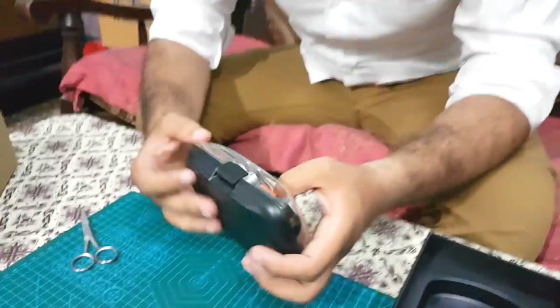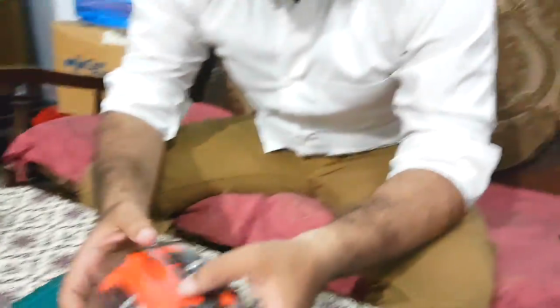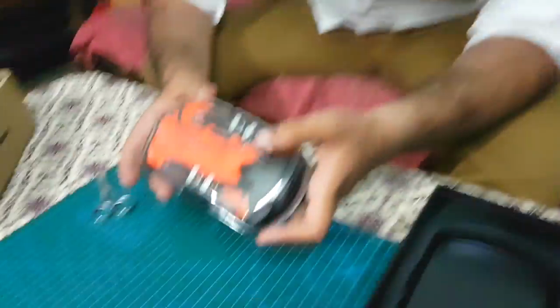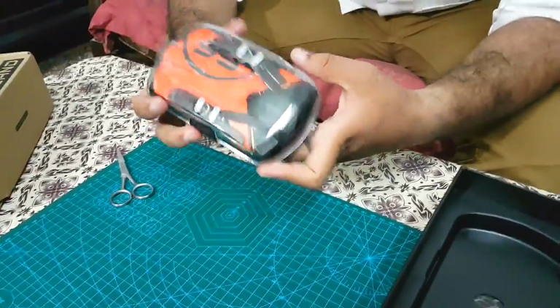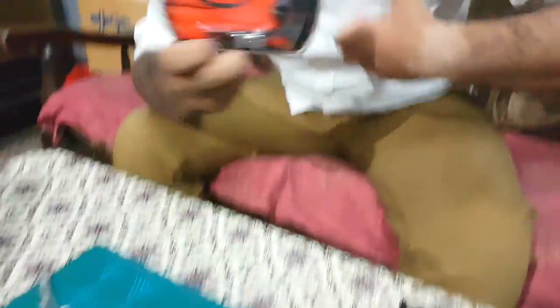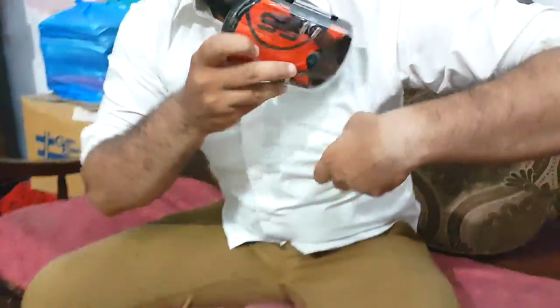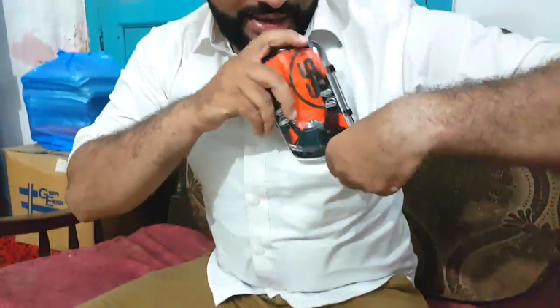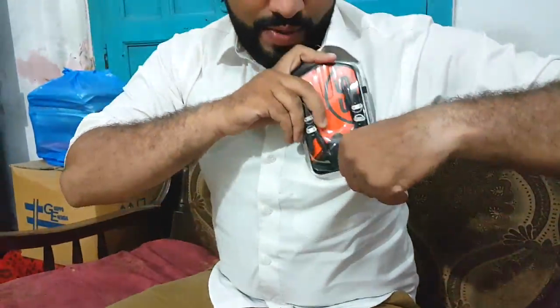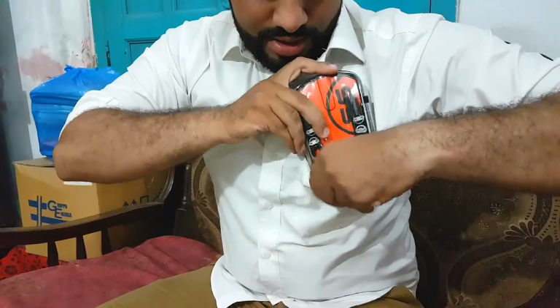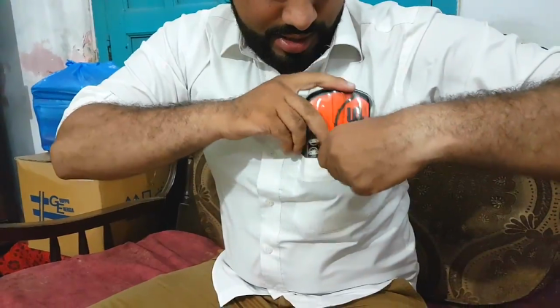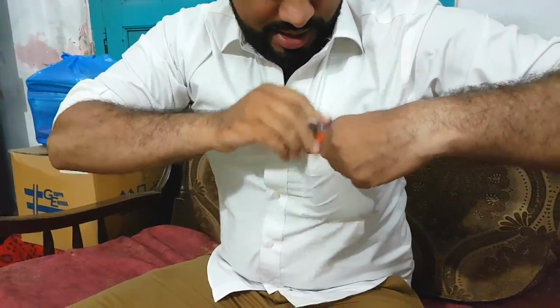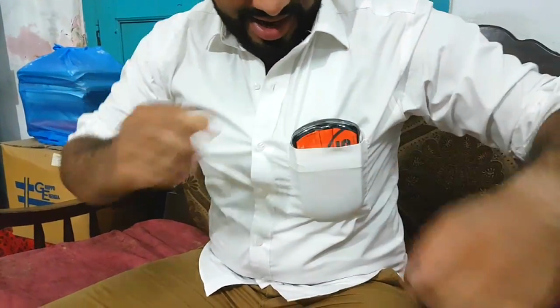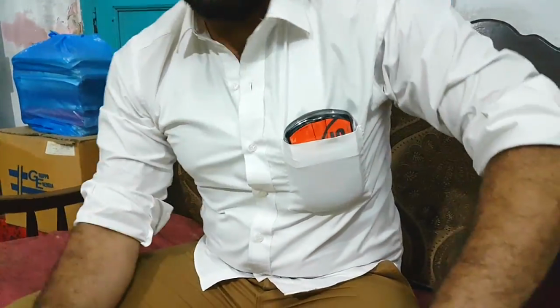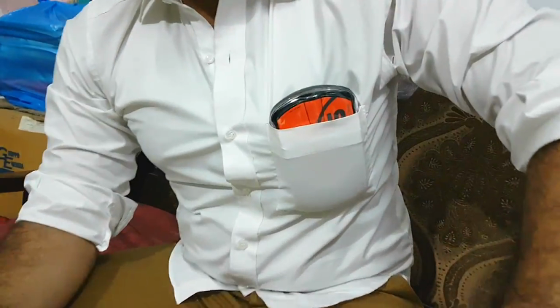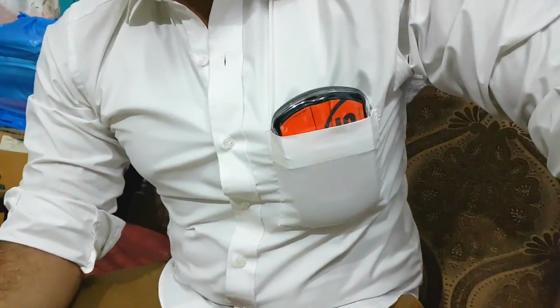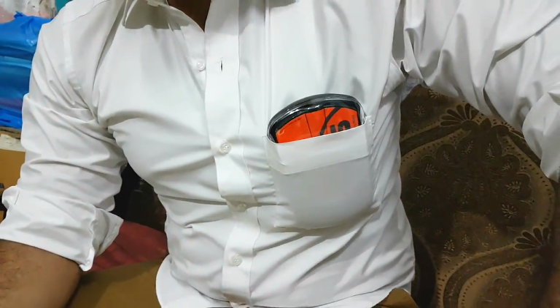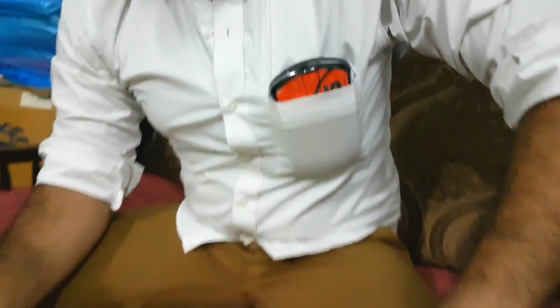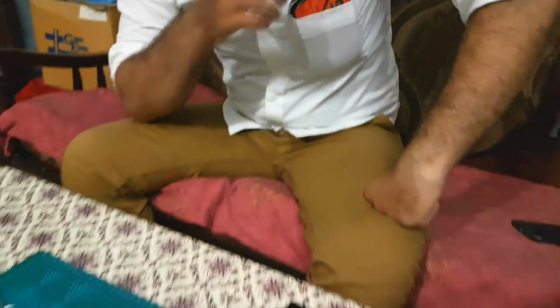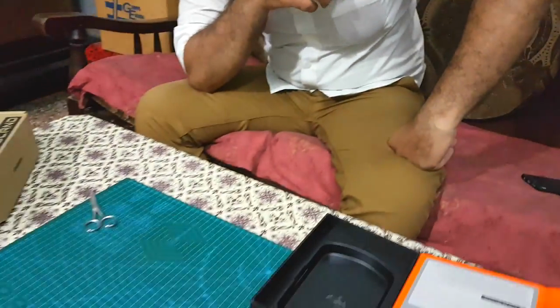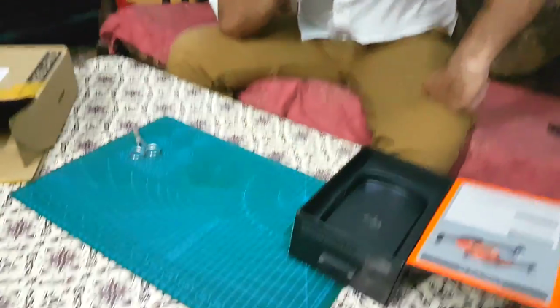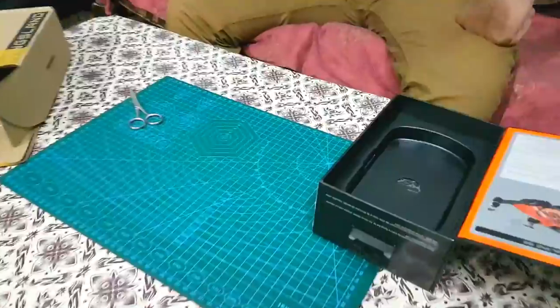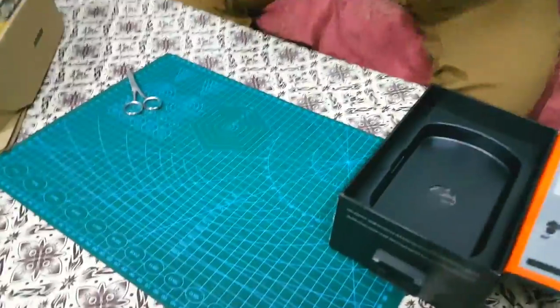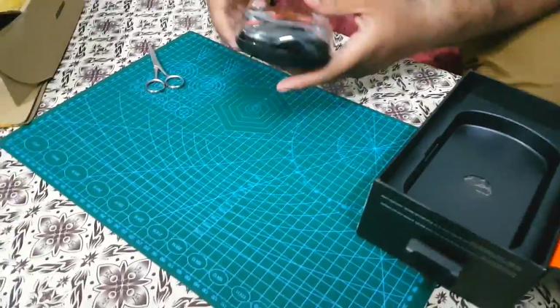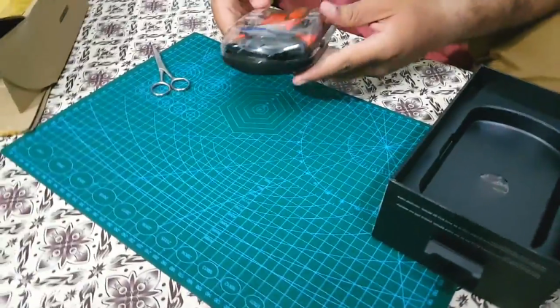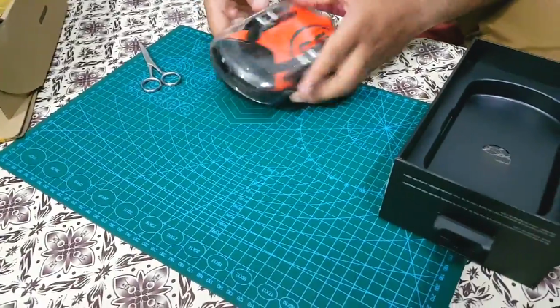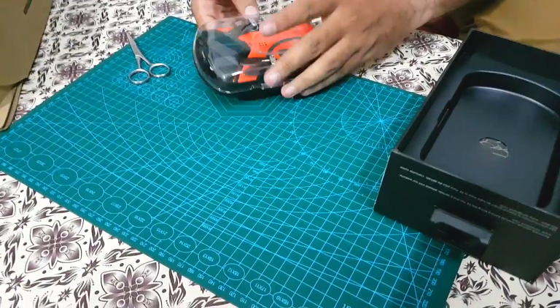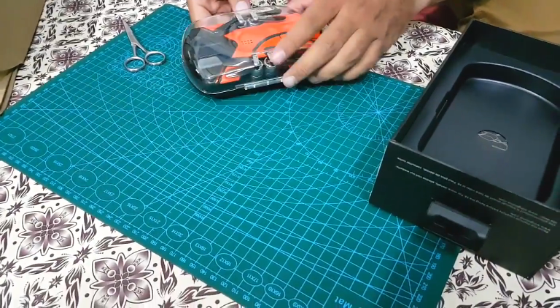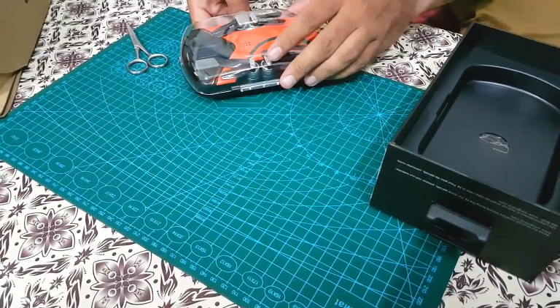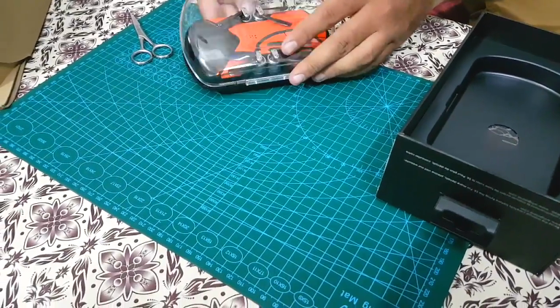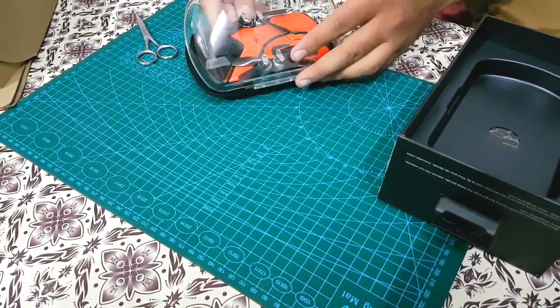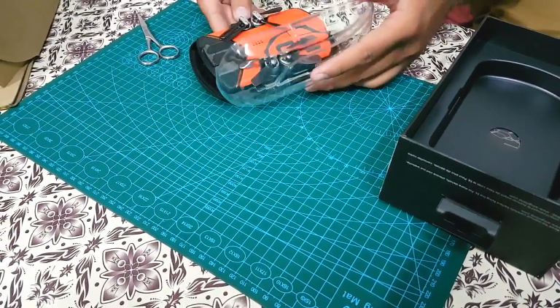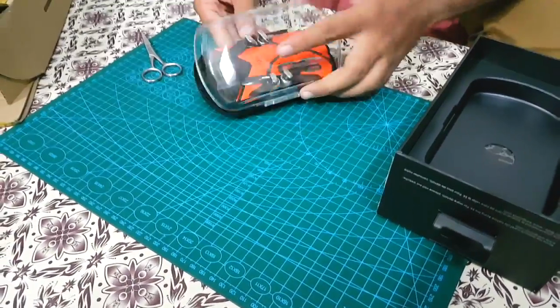Let me see if it actually fits in my front pocket. Oh yes, it fits there! That's why it is nicknamed as a pocket drone. It really is a pocket drone.